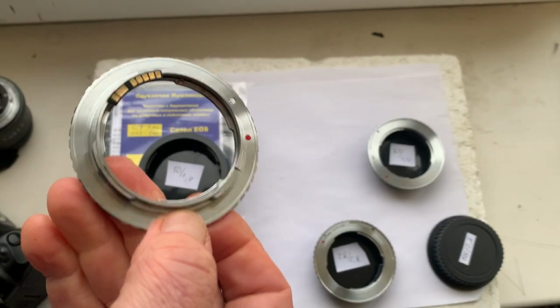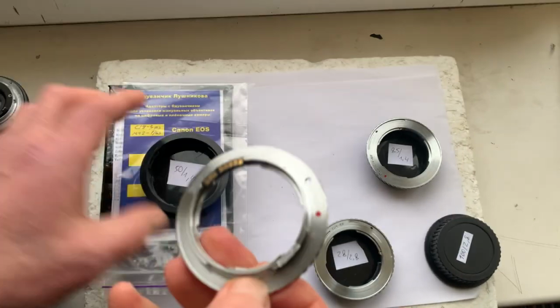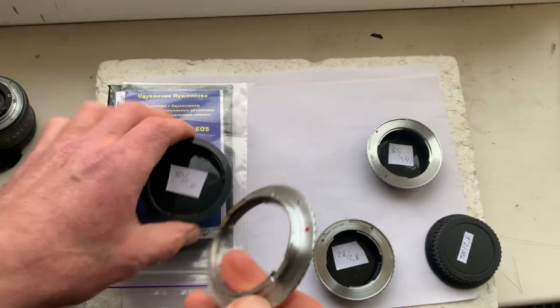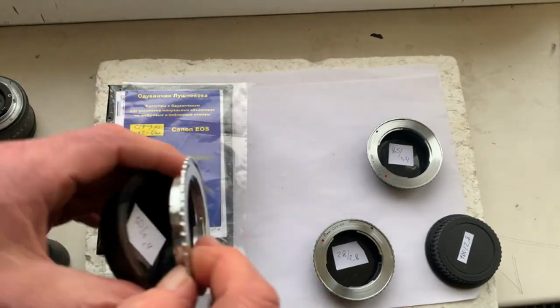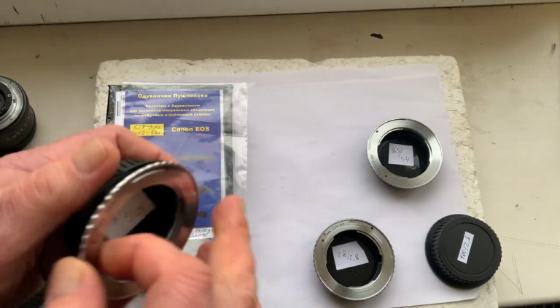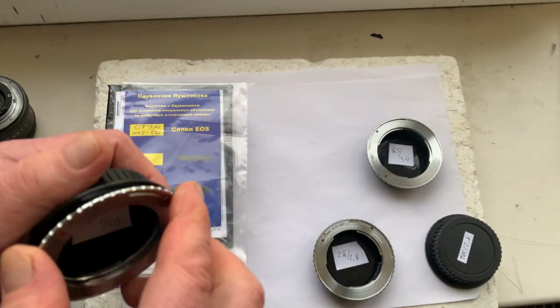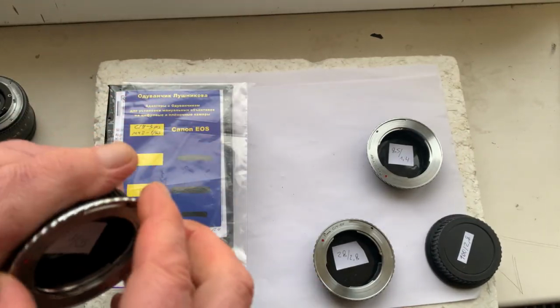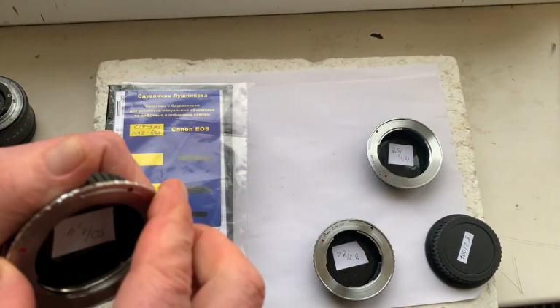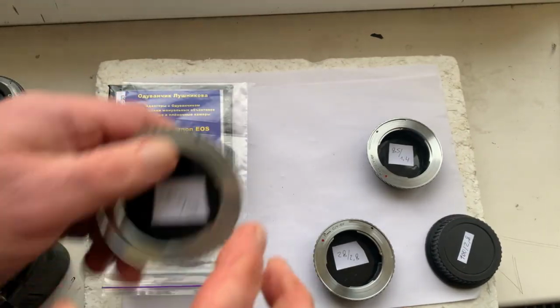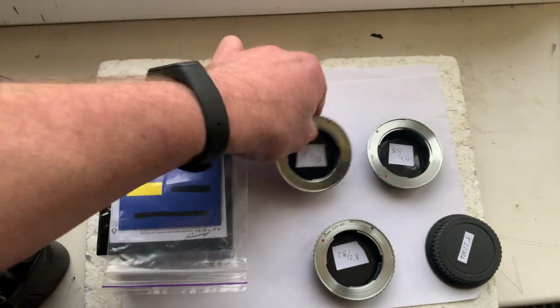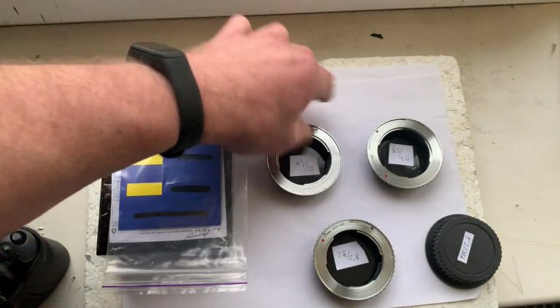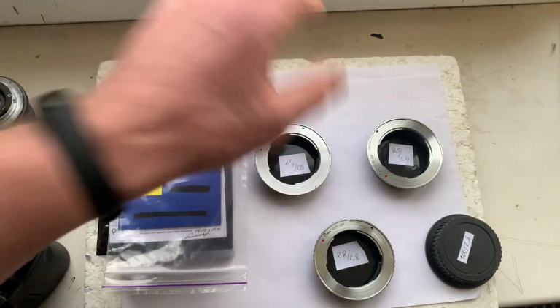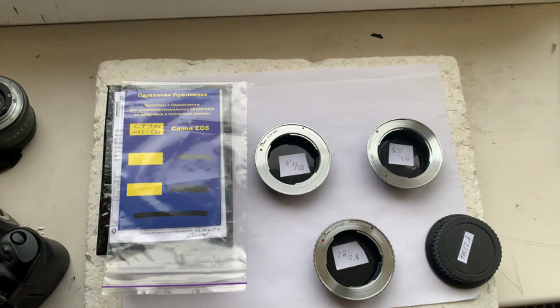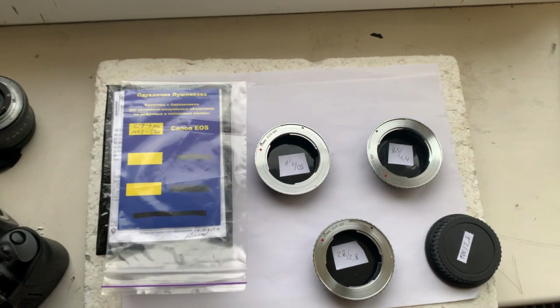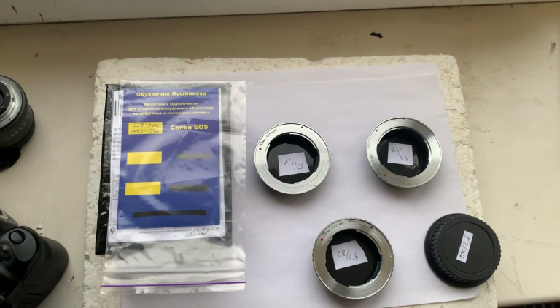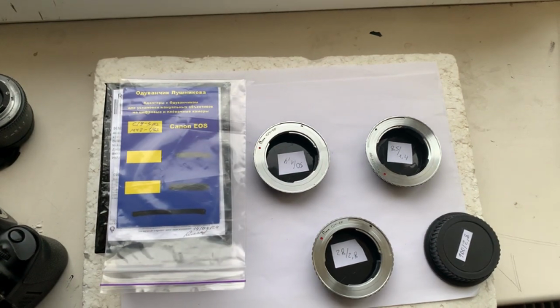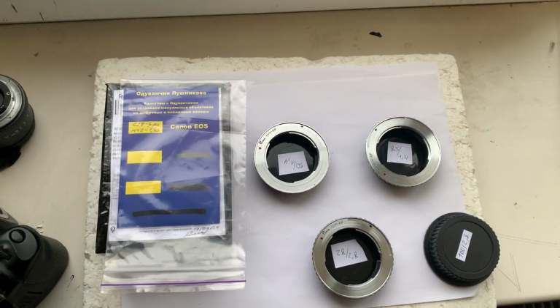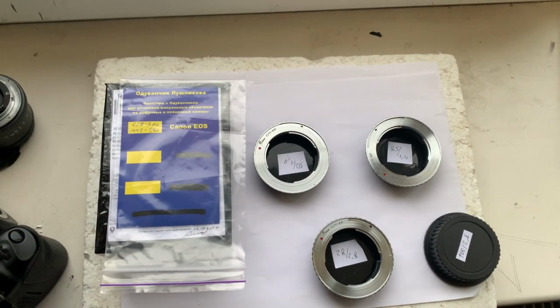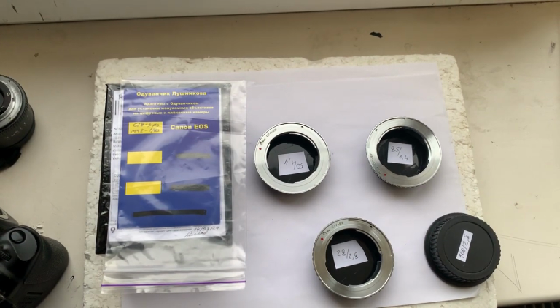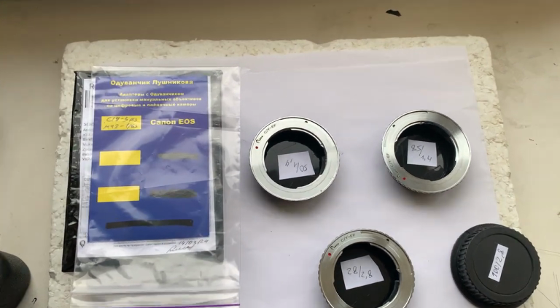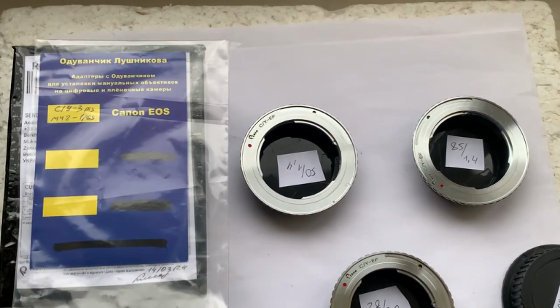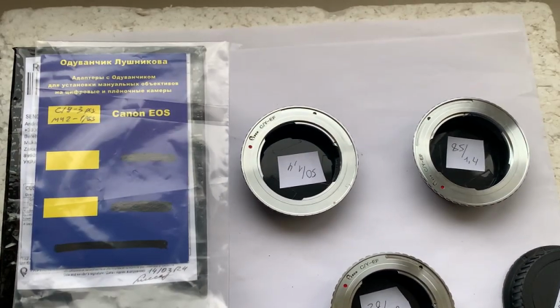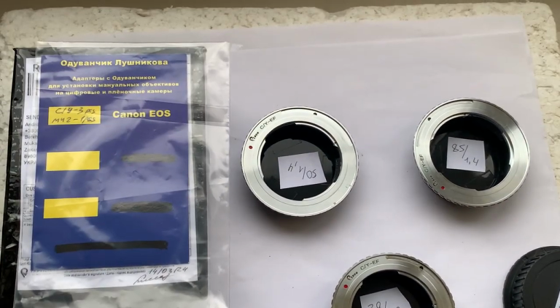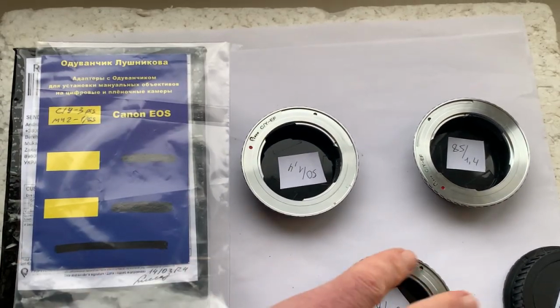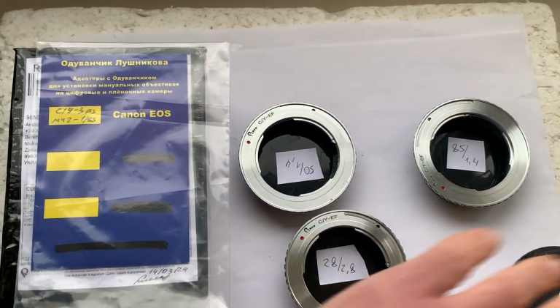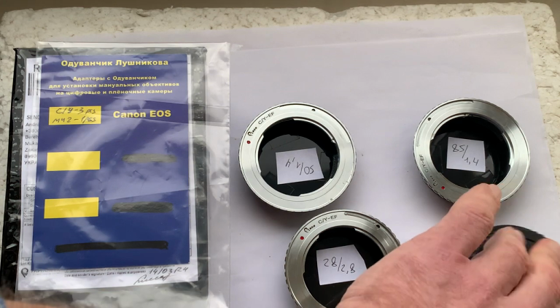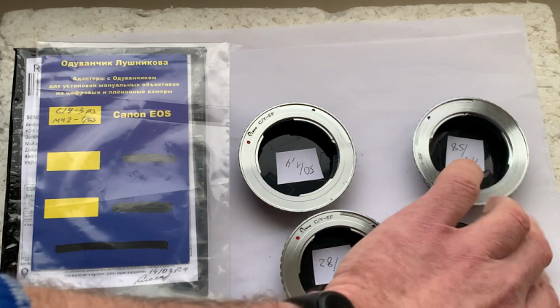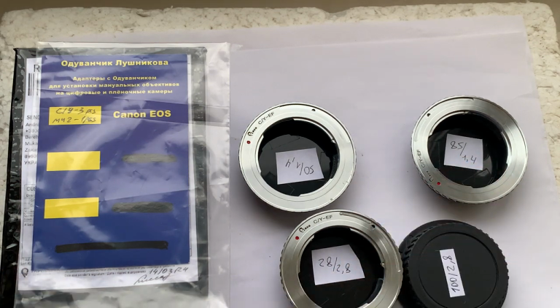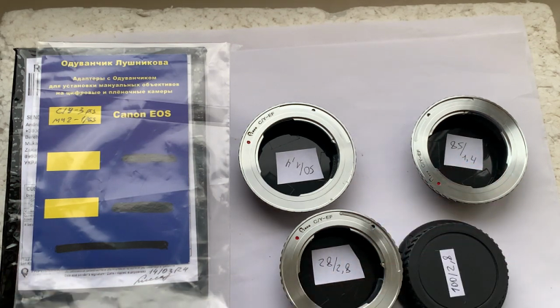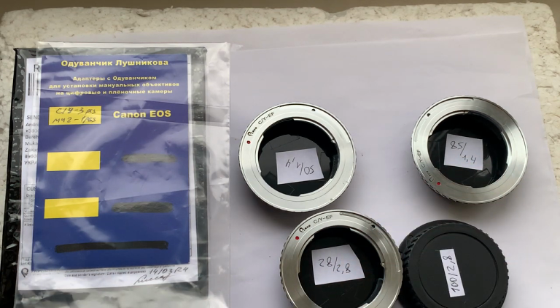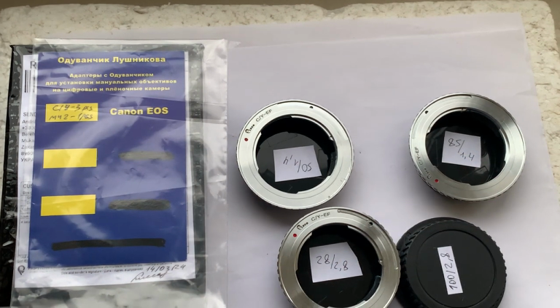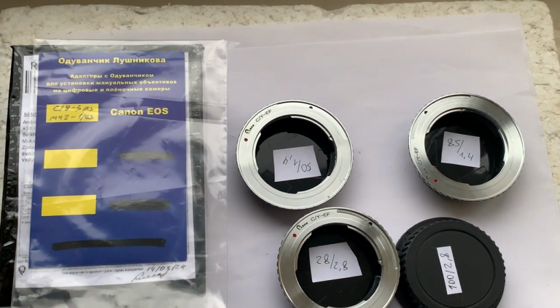Now I'll package all your adapters and send them to you. Thank you for your order and thank you for your attention.